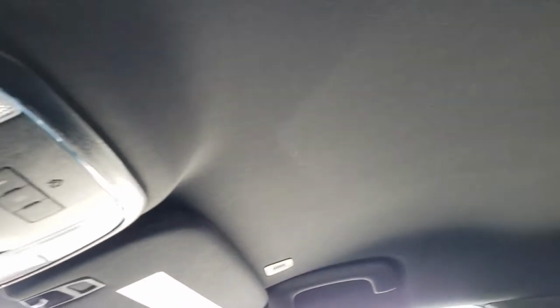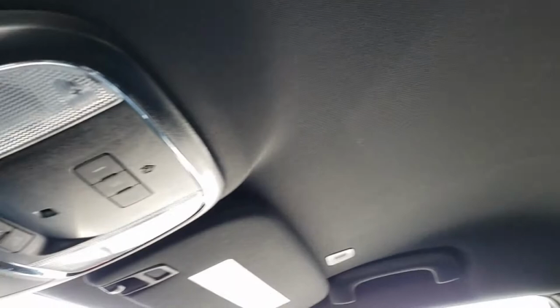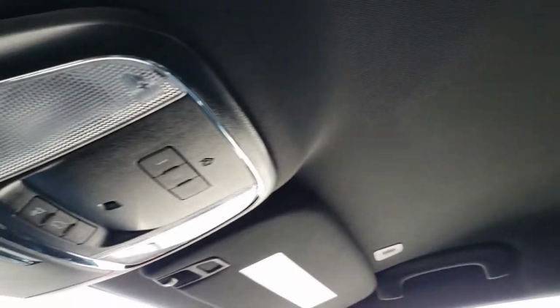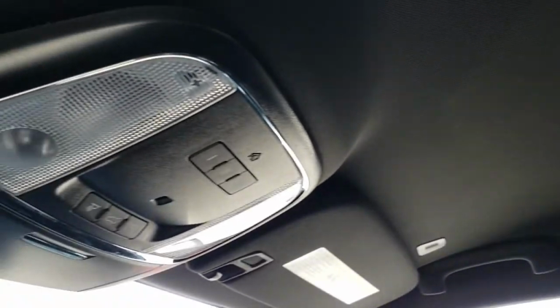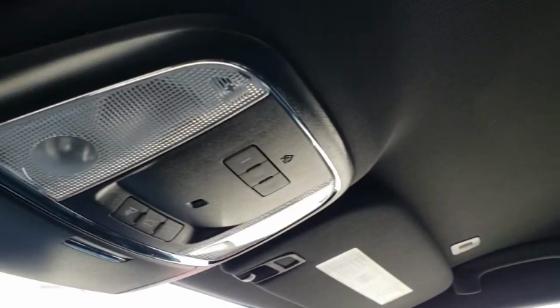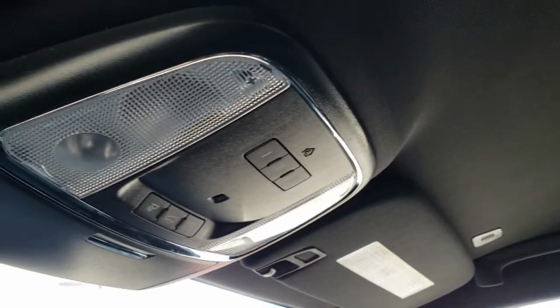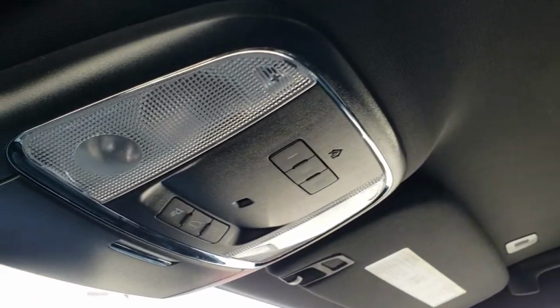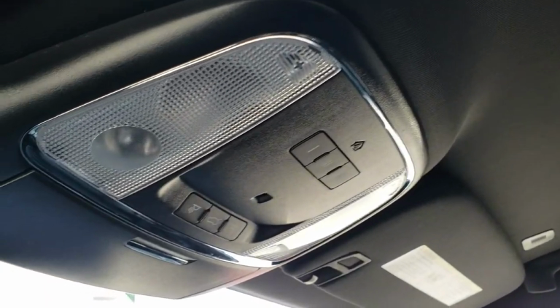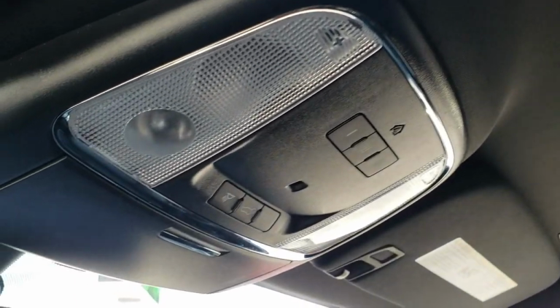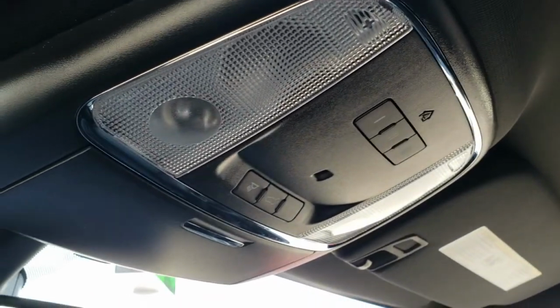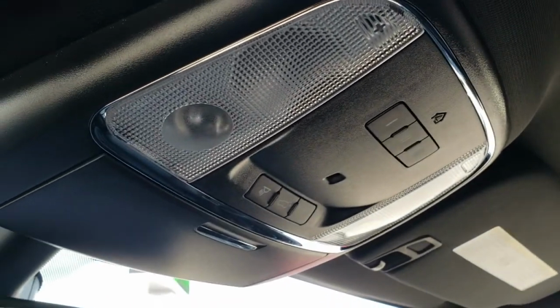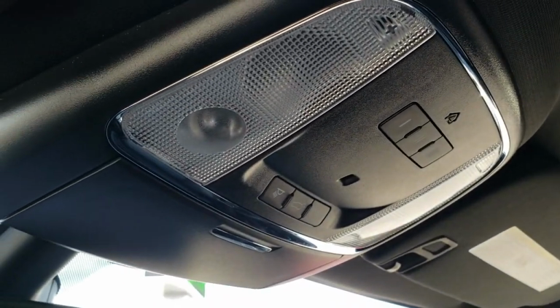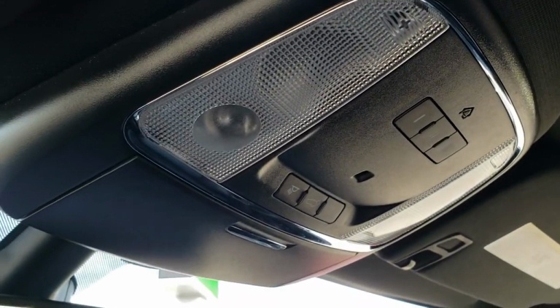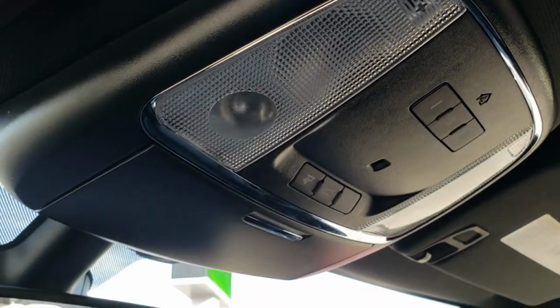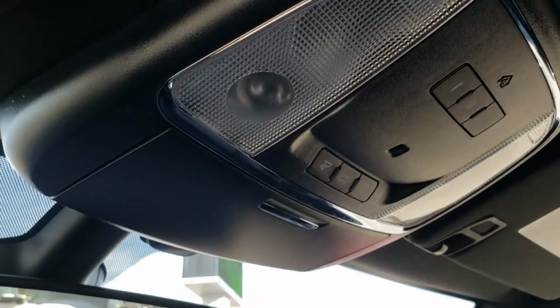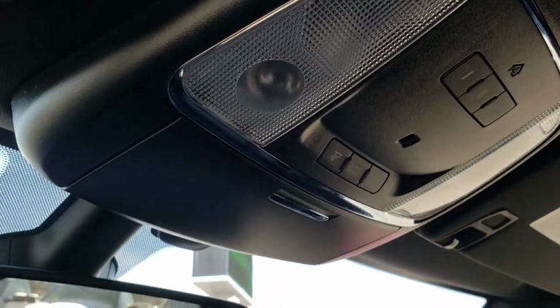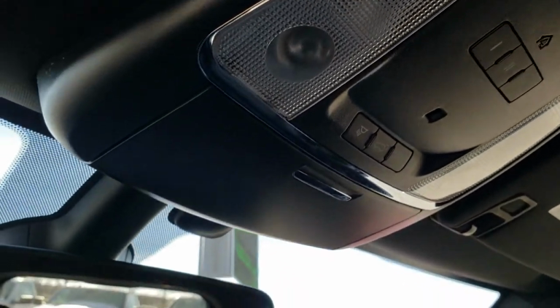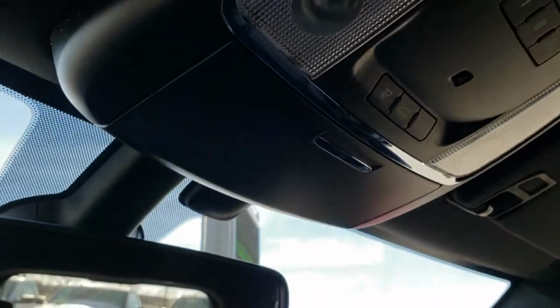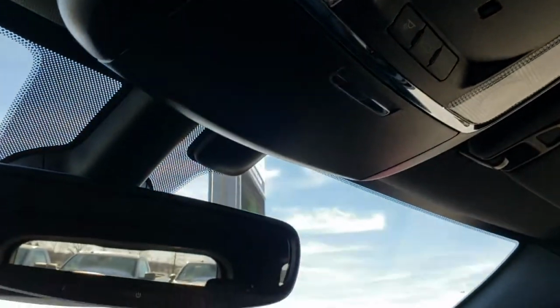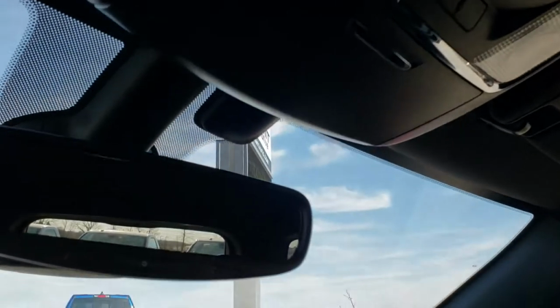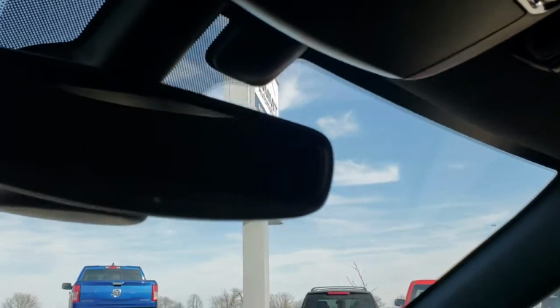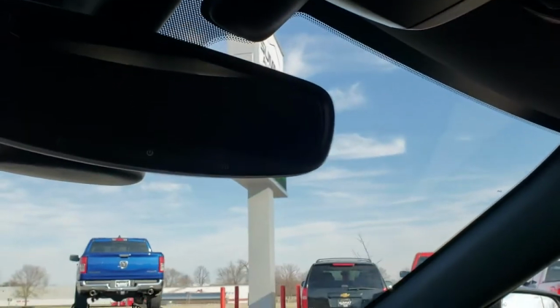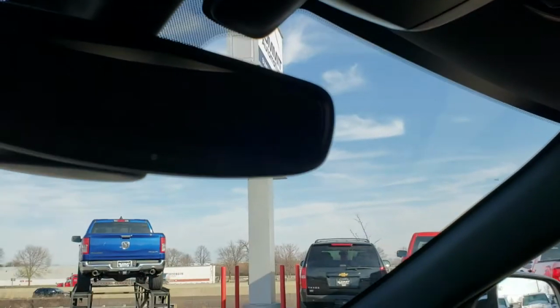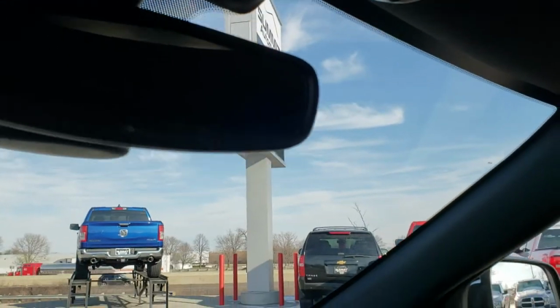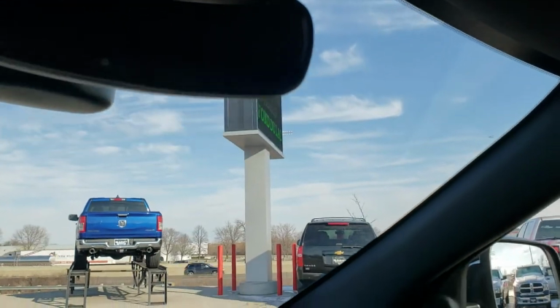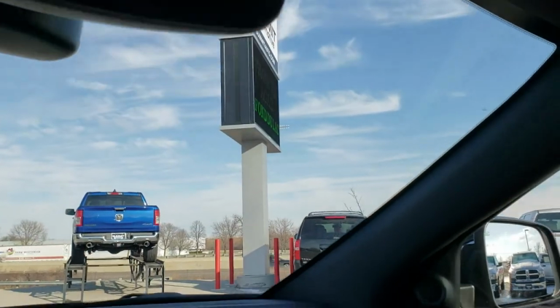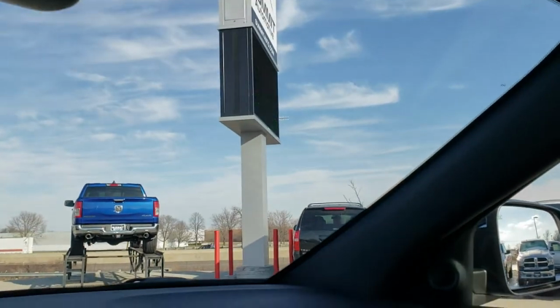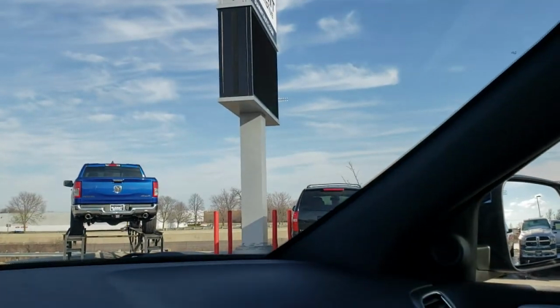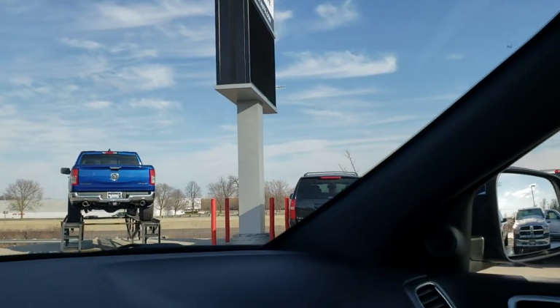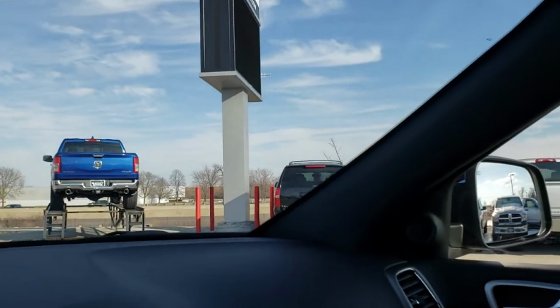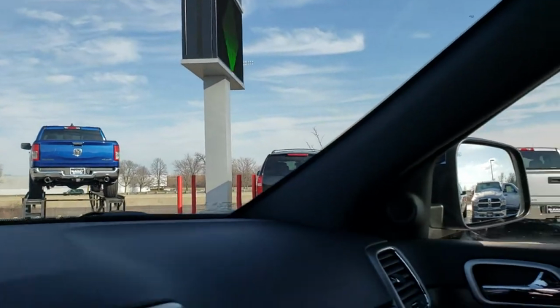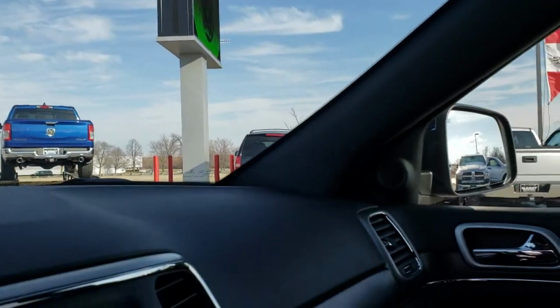Headliner is very clean. Has the HomeLink system with the garage door security system, the lighting systems, and your map lights up there. We'll take a quick look at the back seats, and then we will check out under the hood.